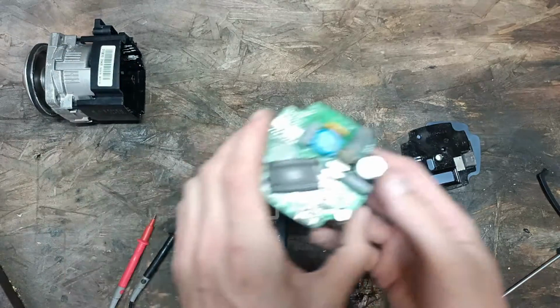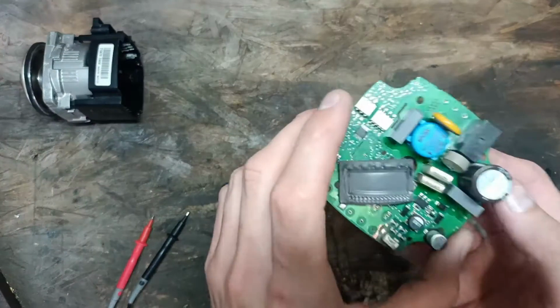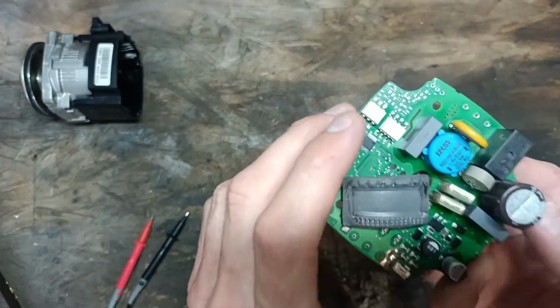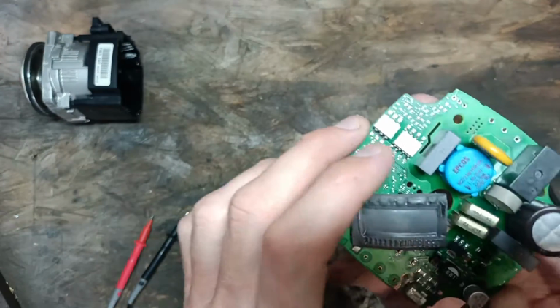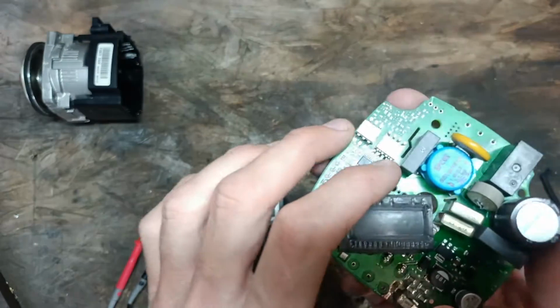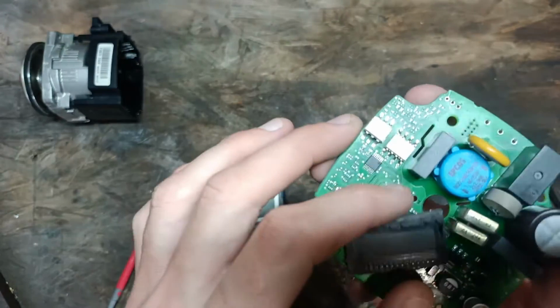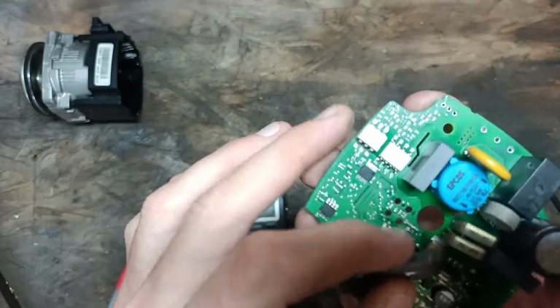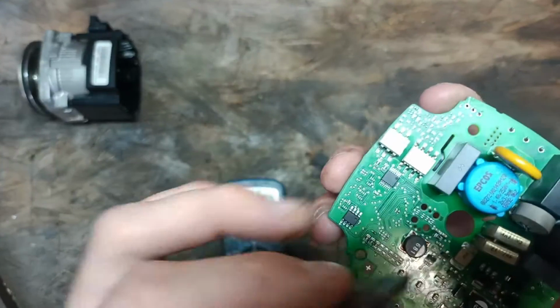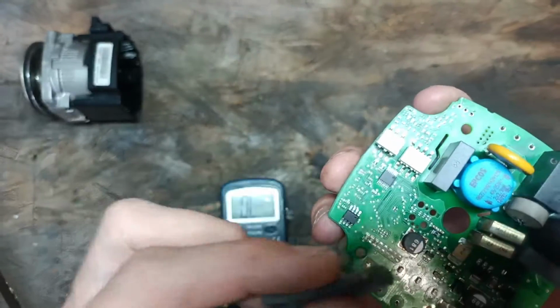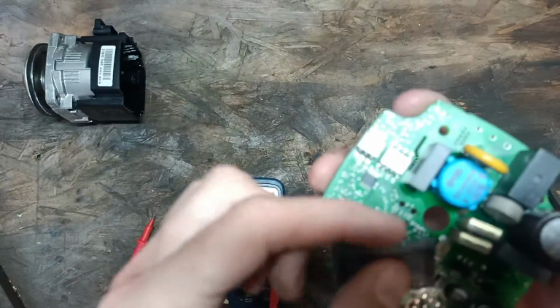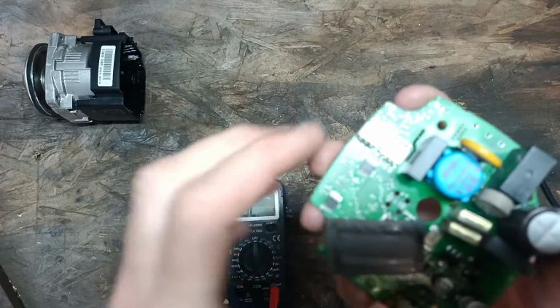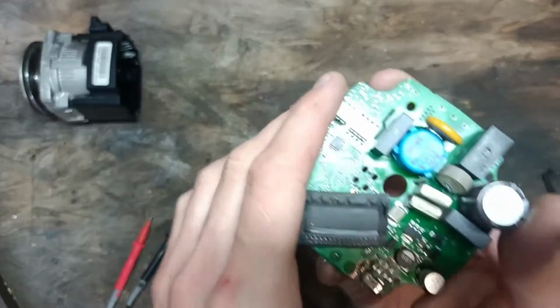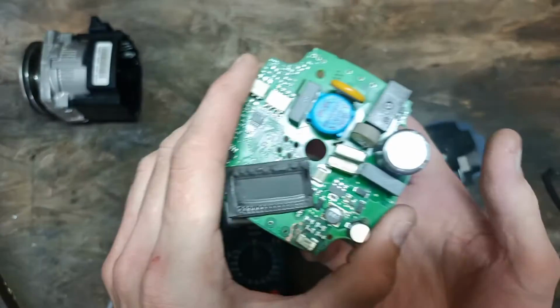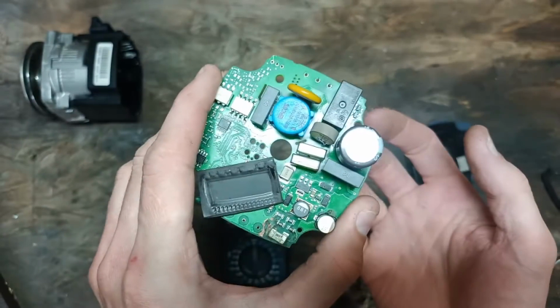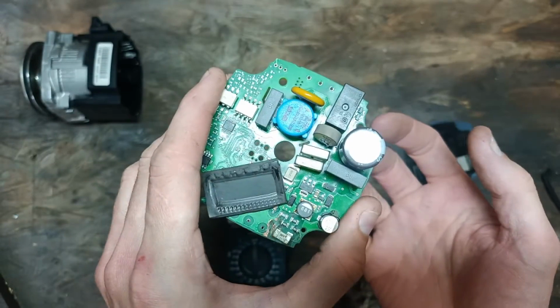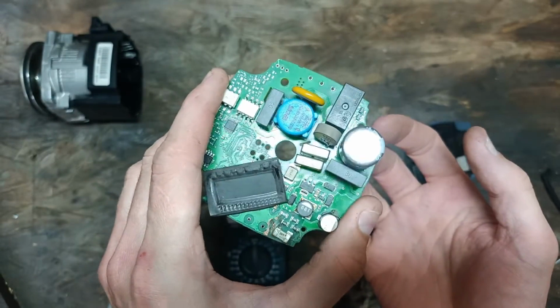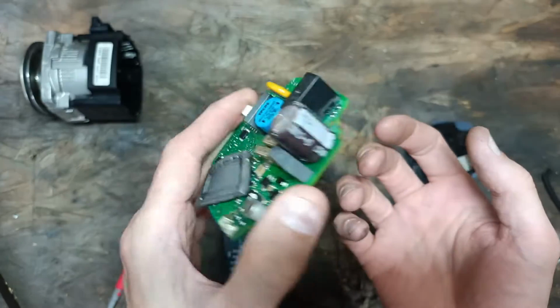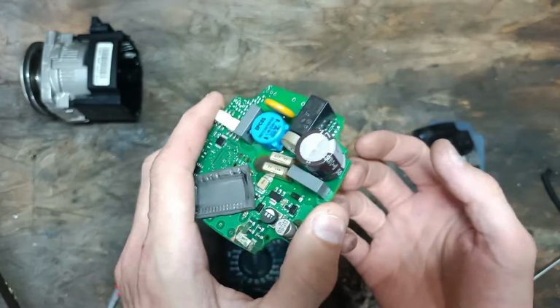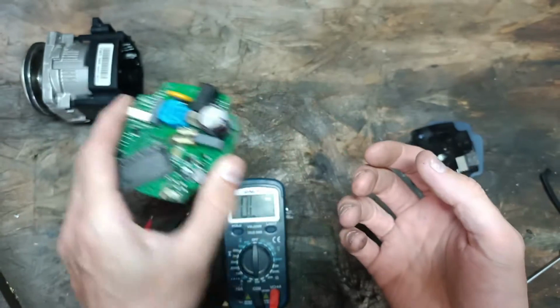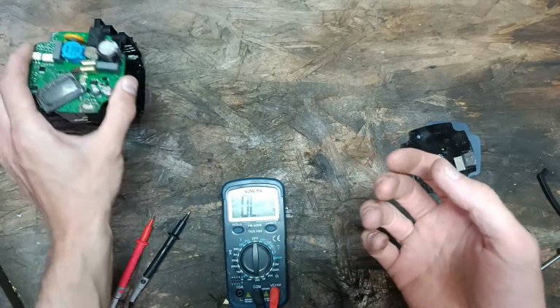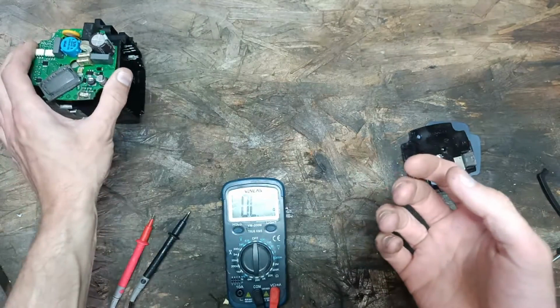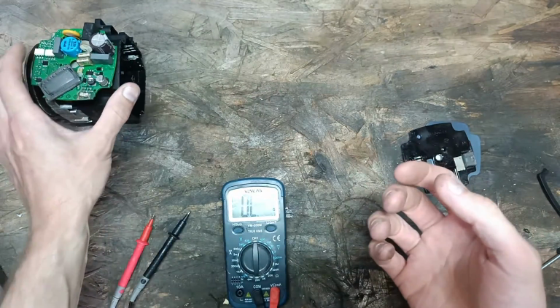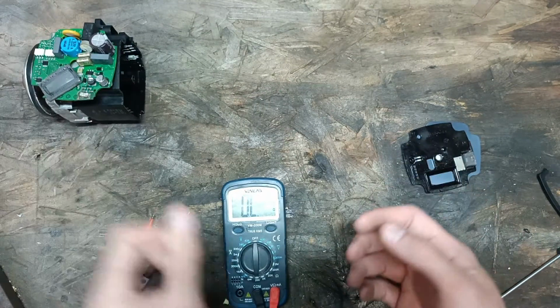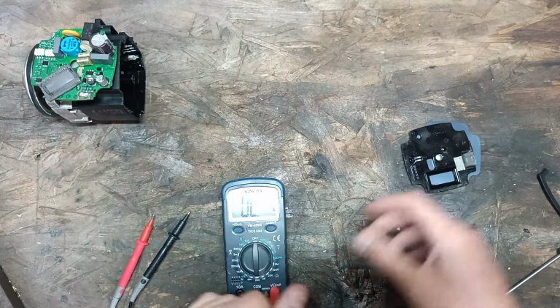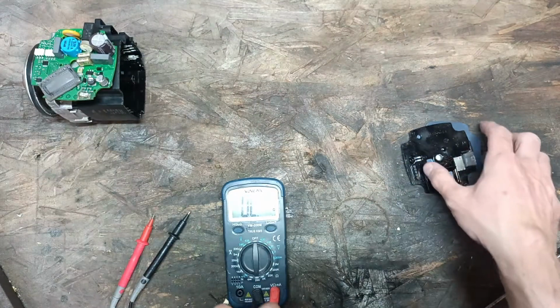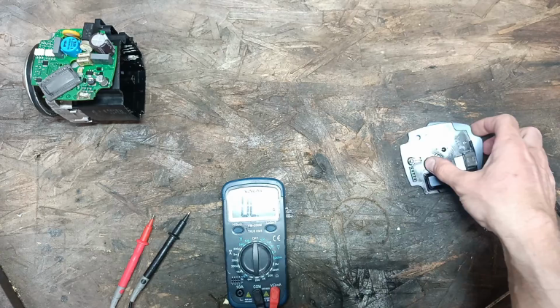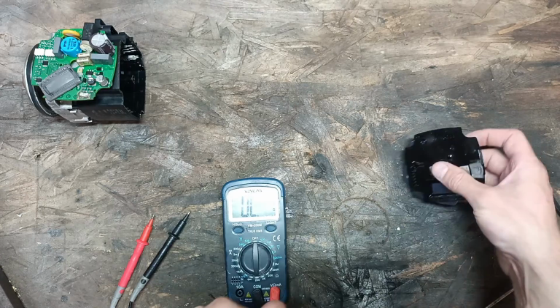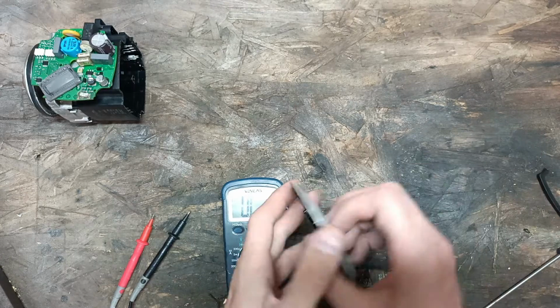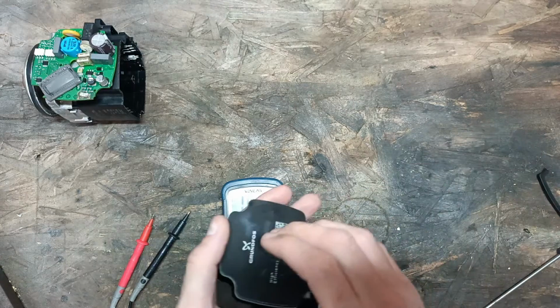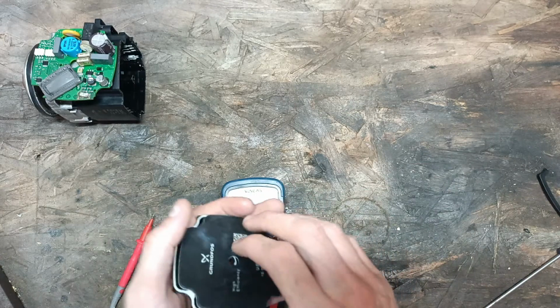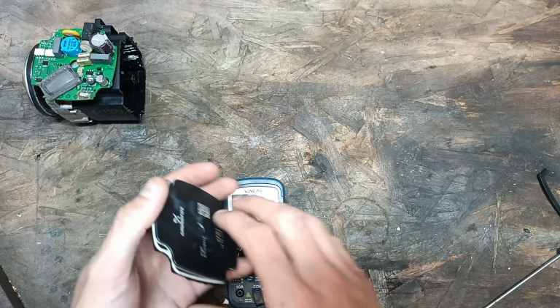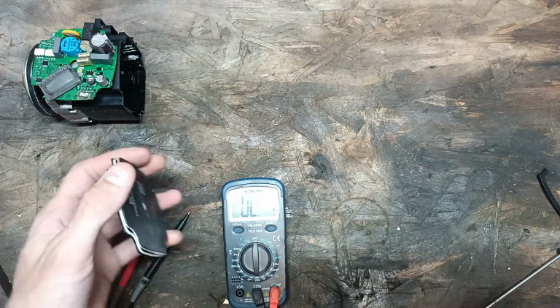I thought I would show this video because there's pretty much nothing online about this model. I hope it helps. Bye.